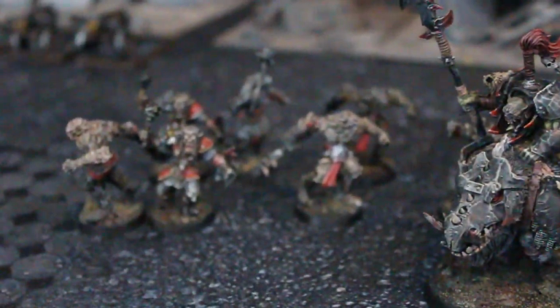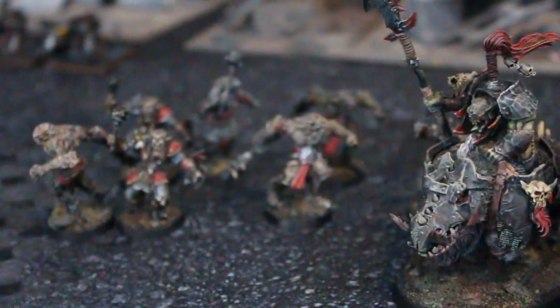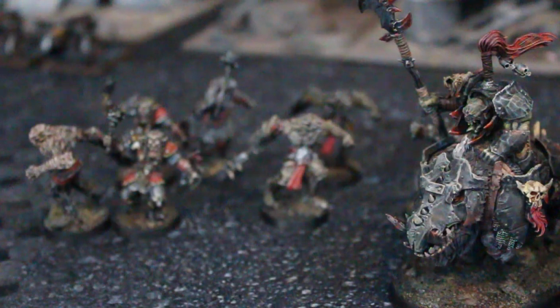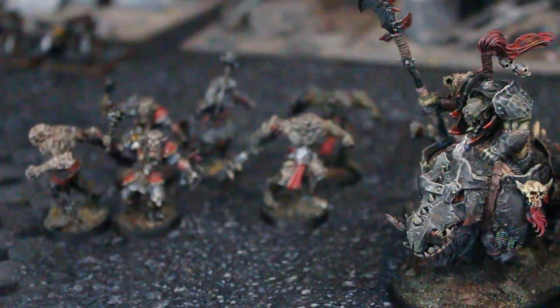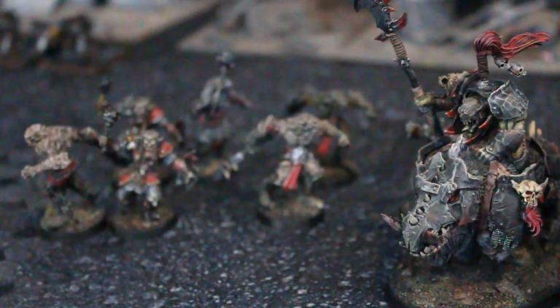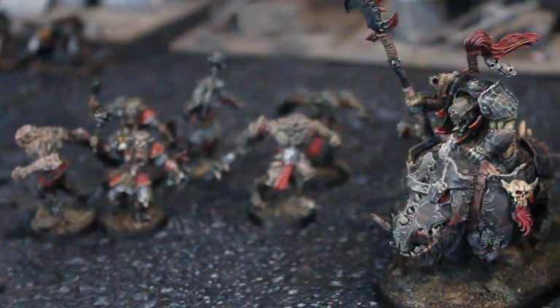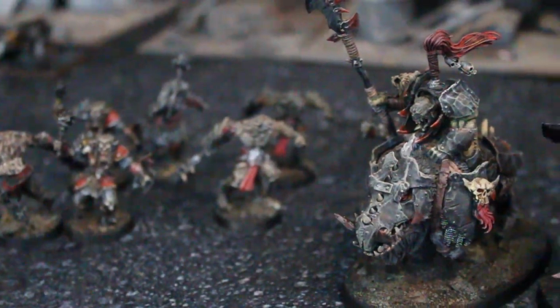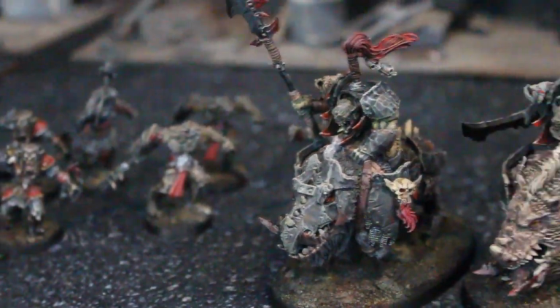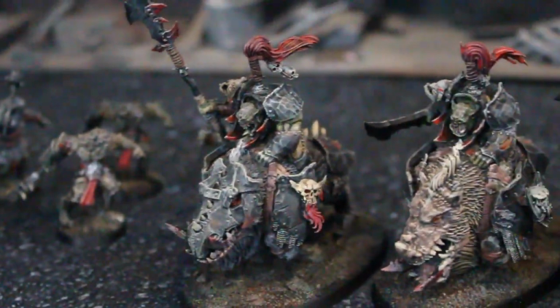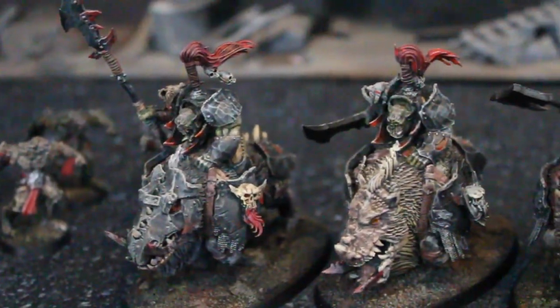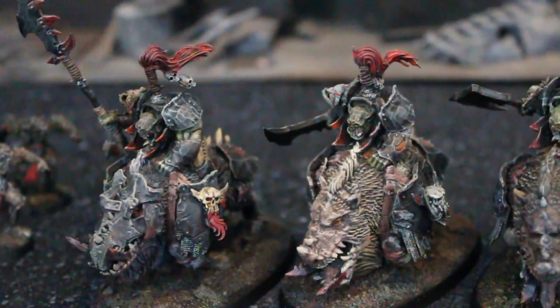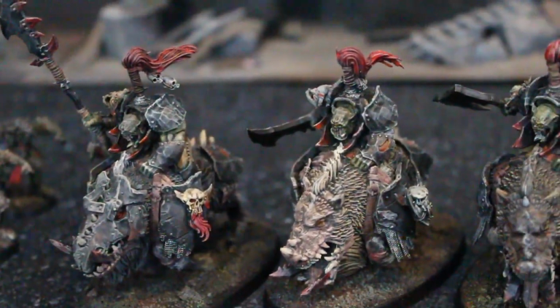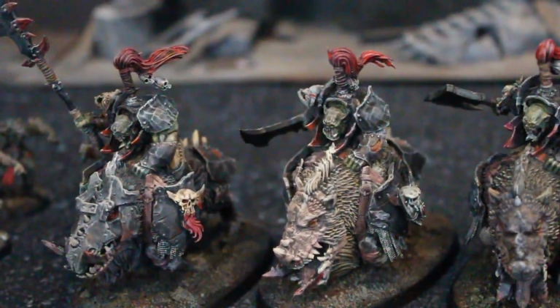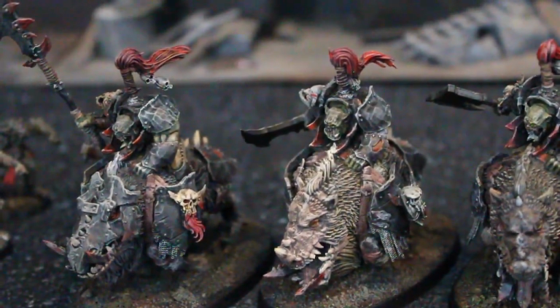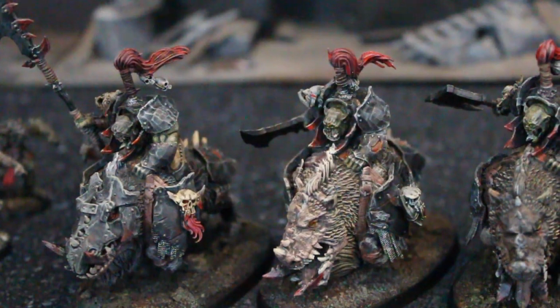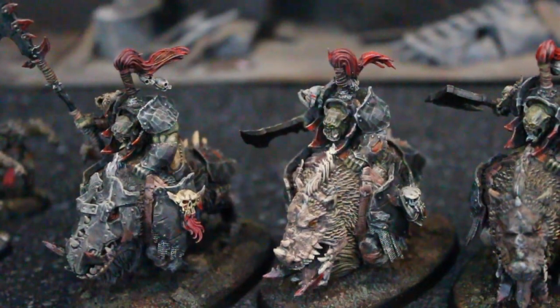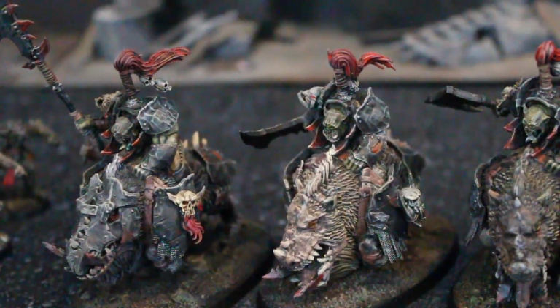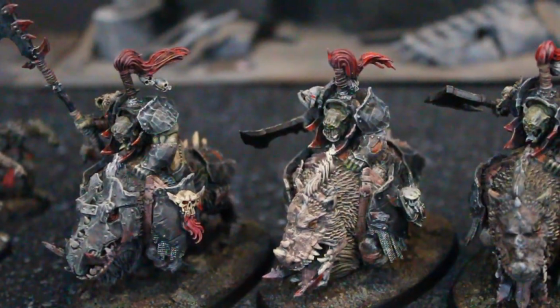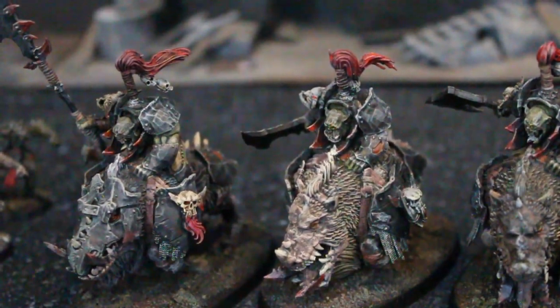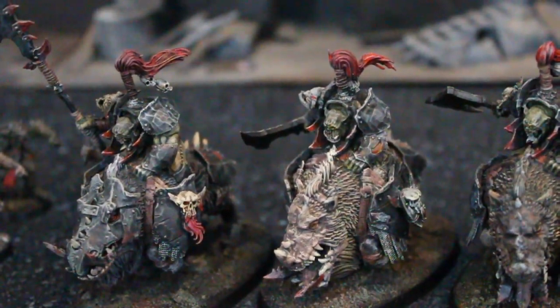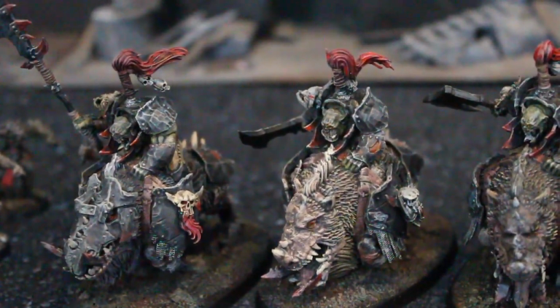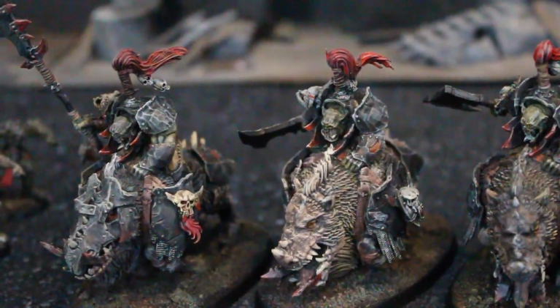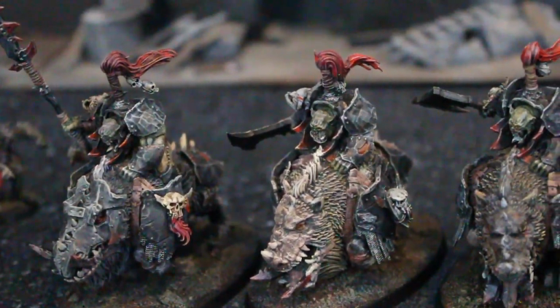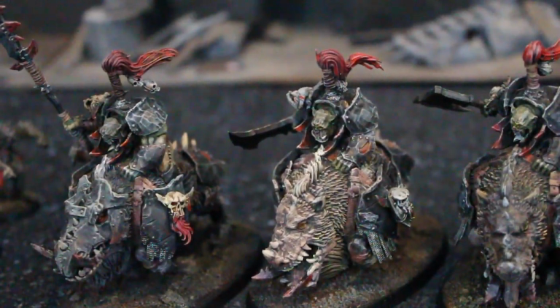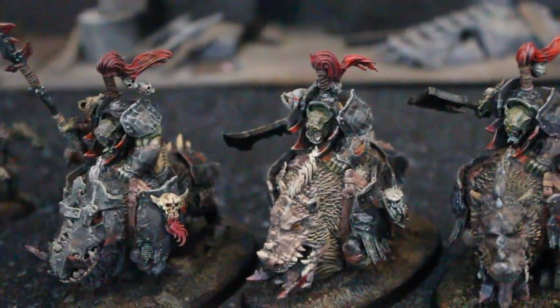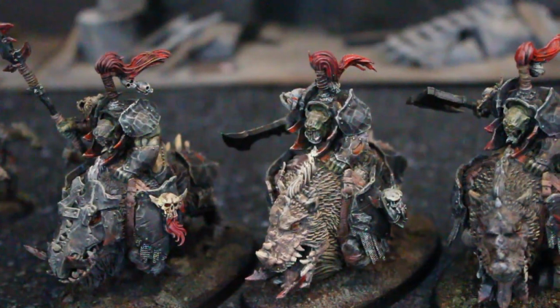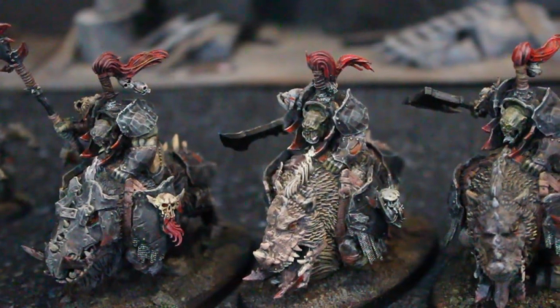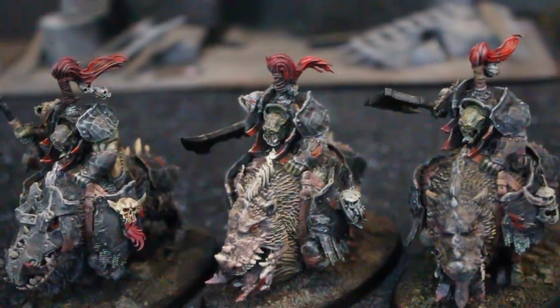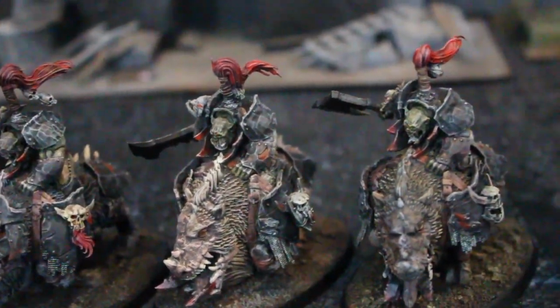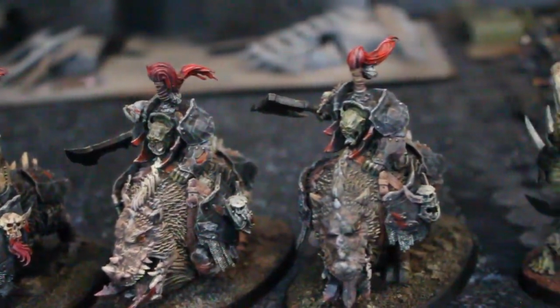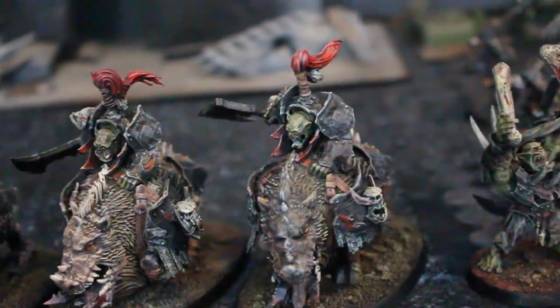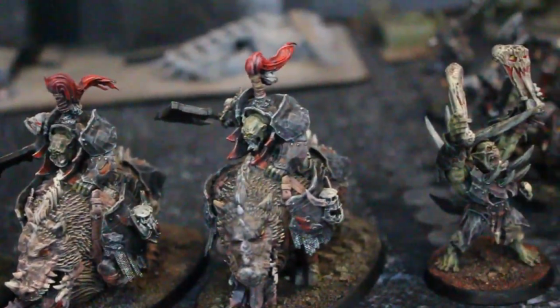As a professional painter, I can tell you that it was problematic near the end because the game was designed to be played with armies of 200 figures, and the price point just to buy the figures was really just over the top.